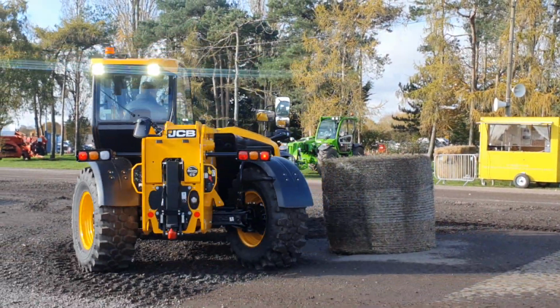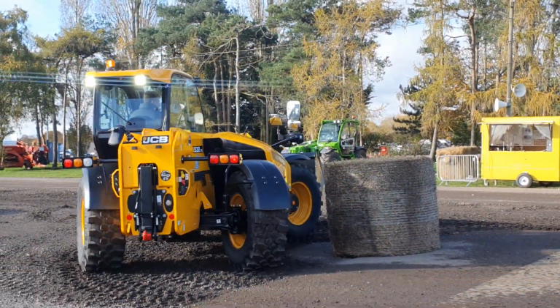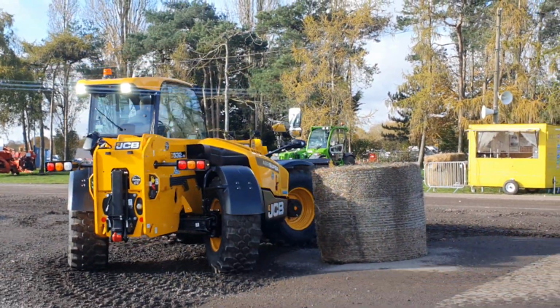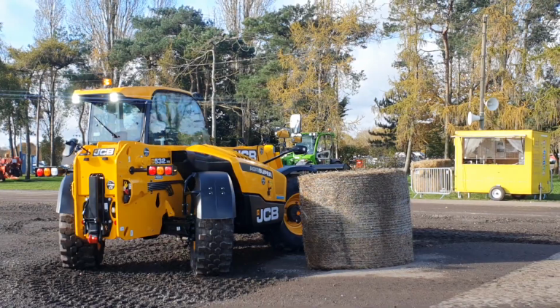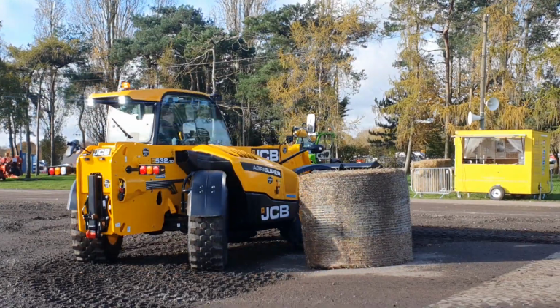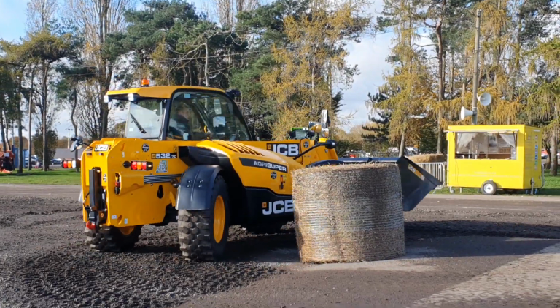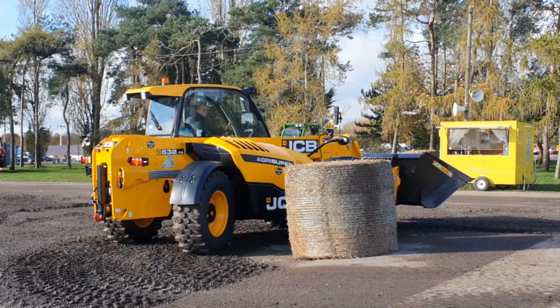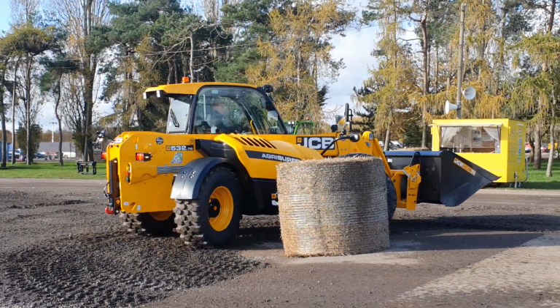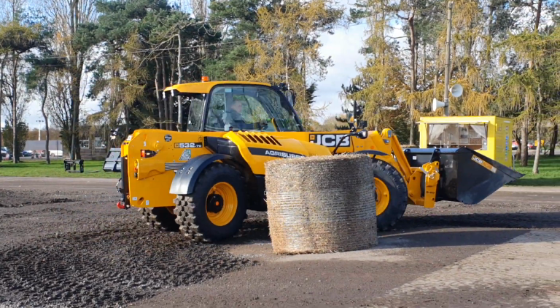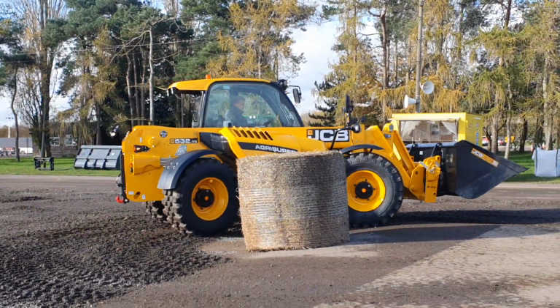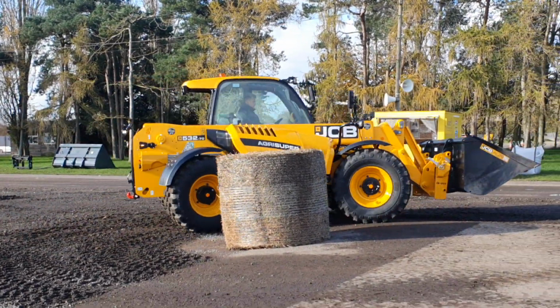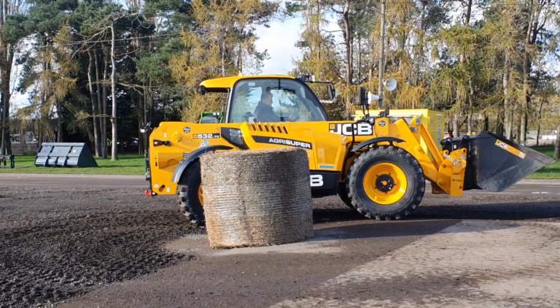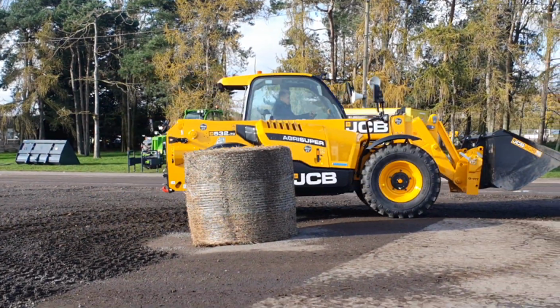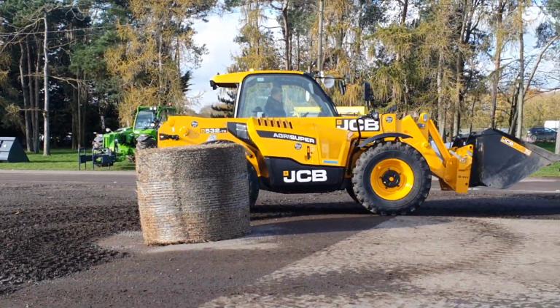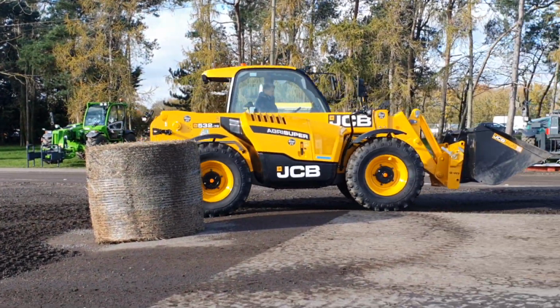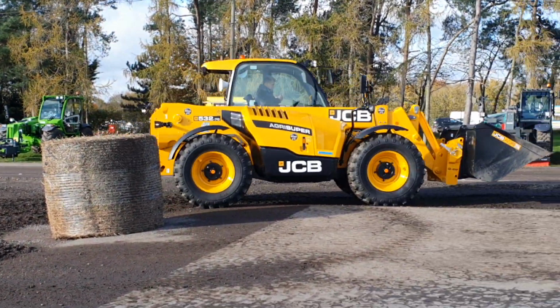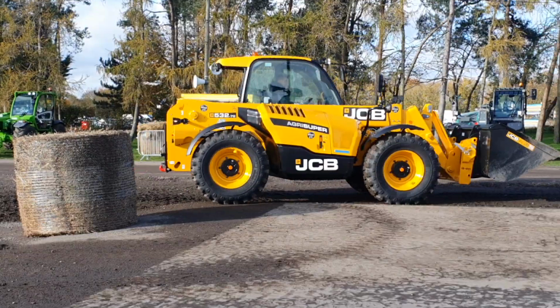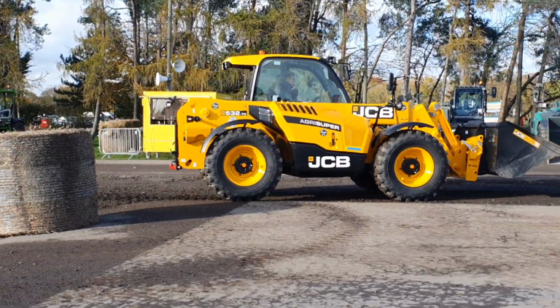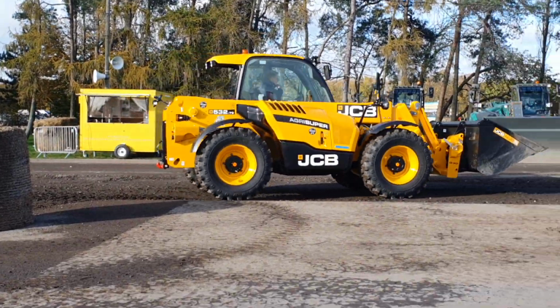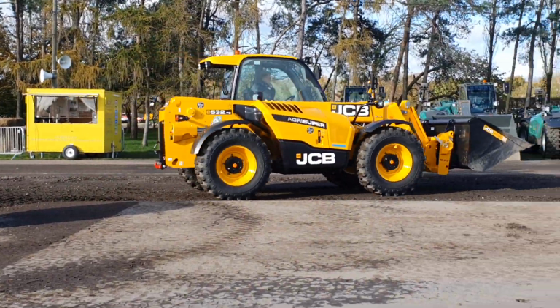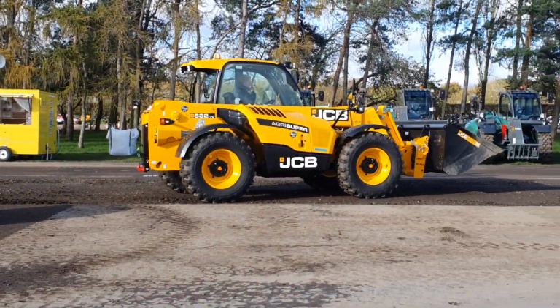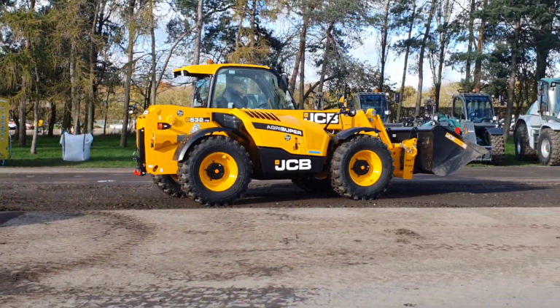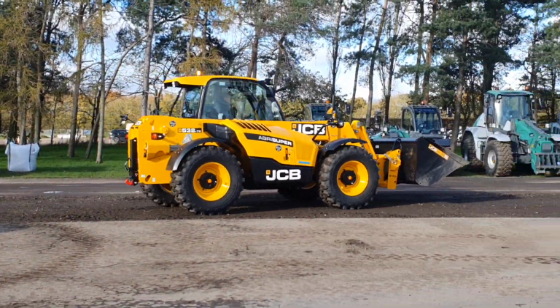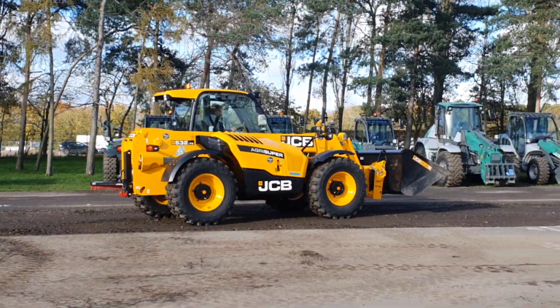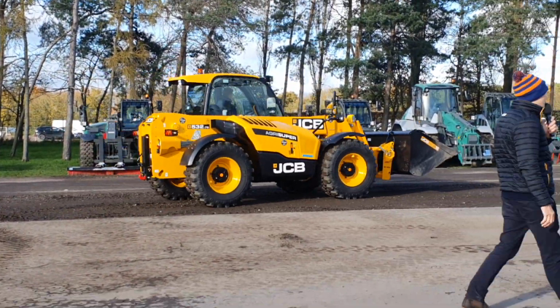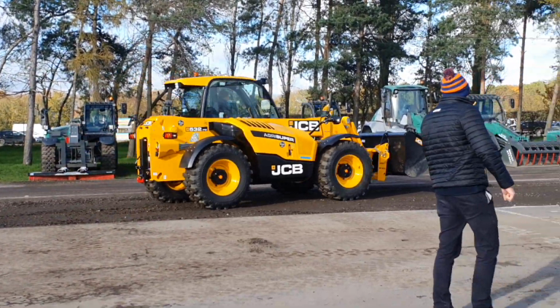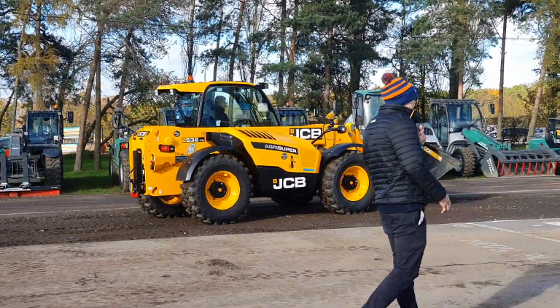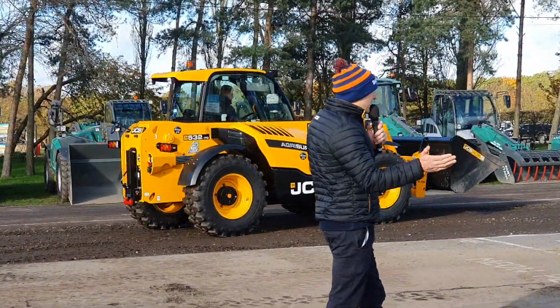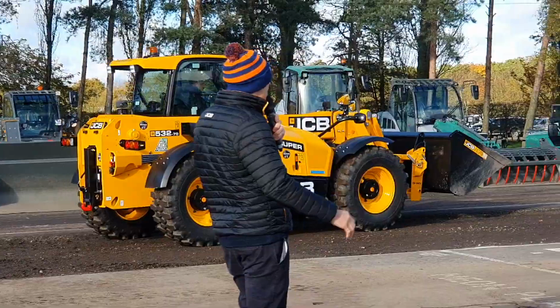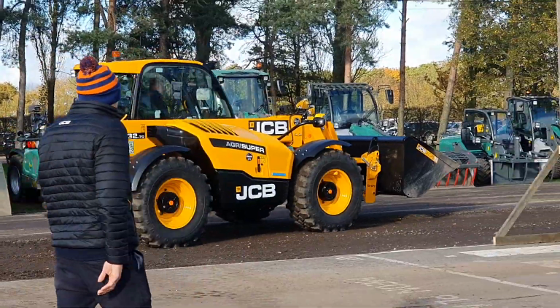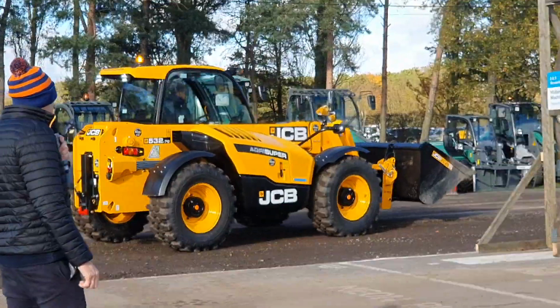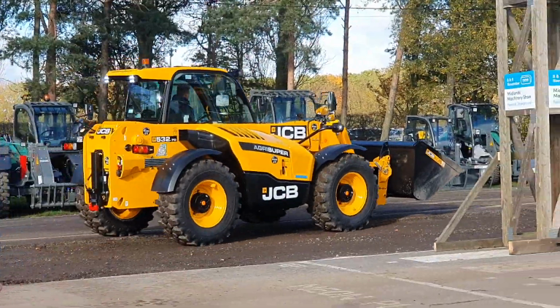We're going for the 416s or 500 tyre. Joseph is demonstrating the four-wheel steer on this machine. We've also got two-wheel steer and then crab steer as well, and it's all auto-alignment. So if you change it from two to four-wheel steer, it automatically aligns on the JCB level.